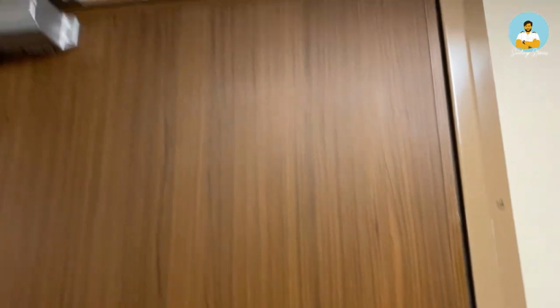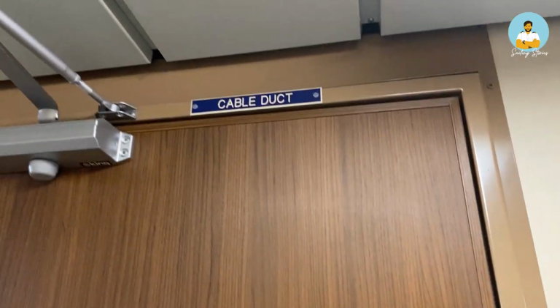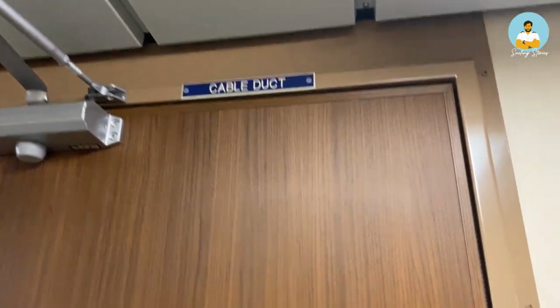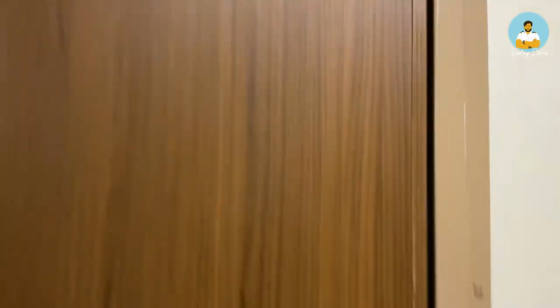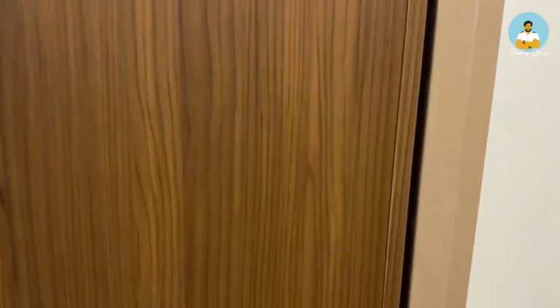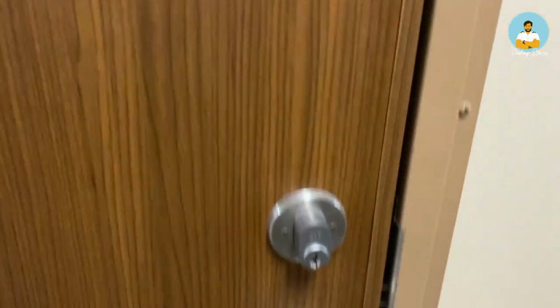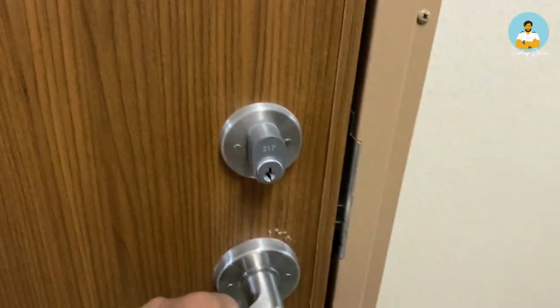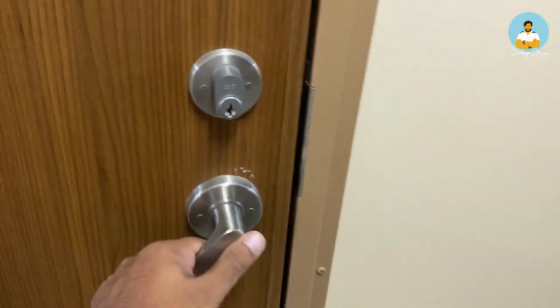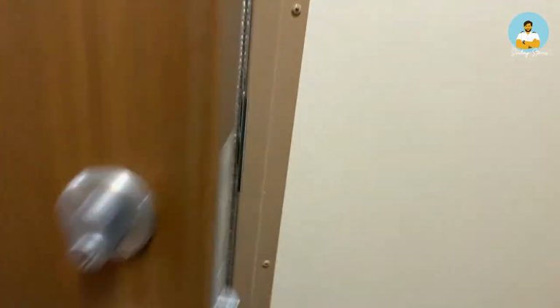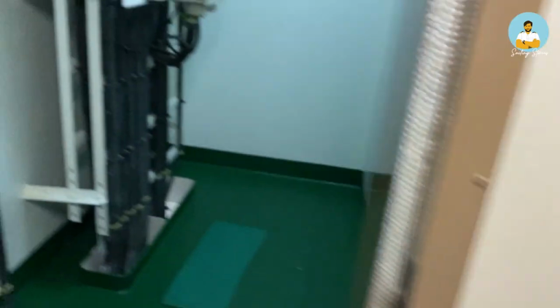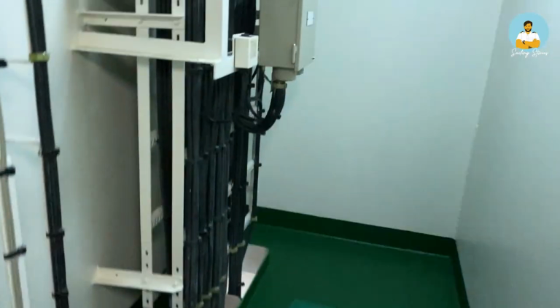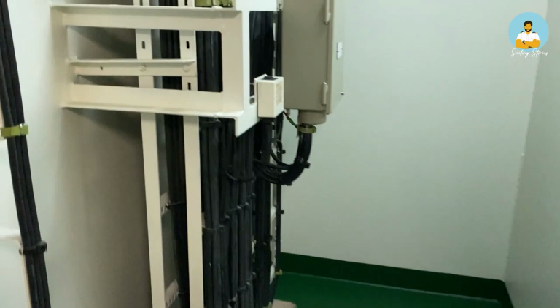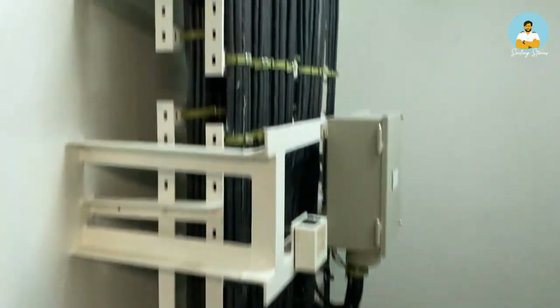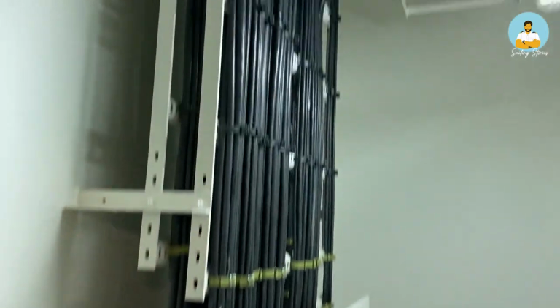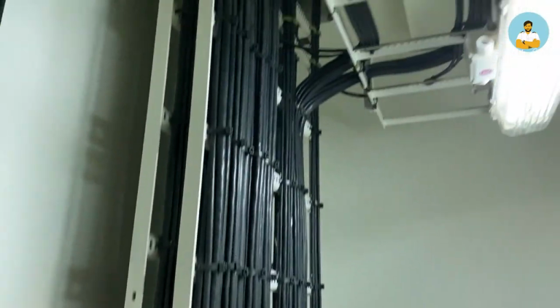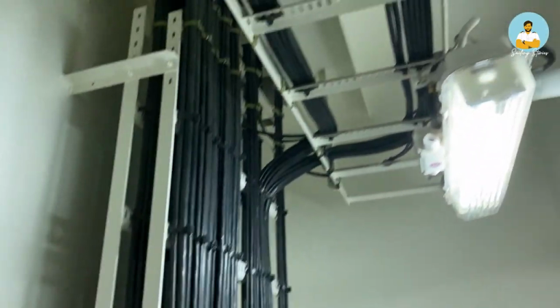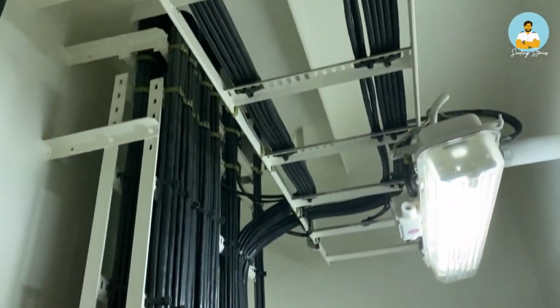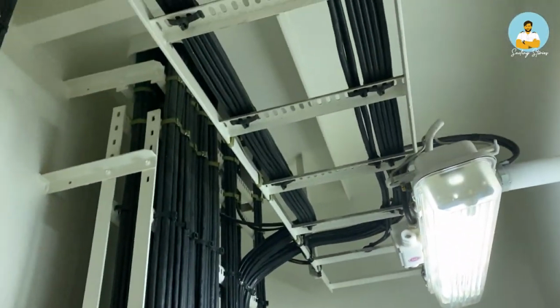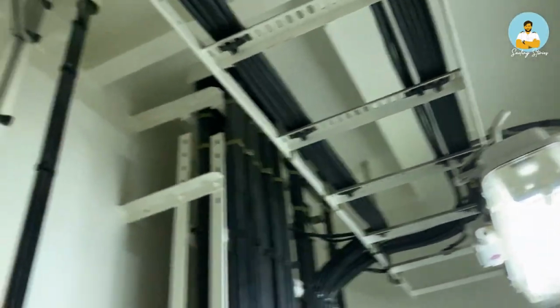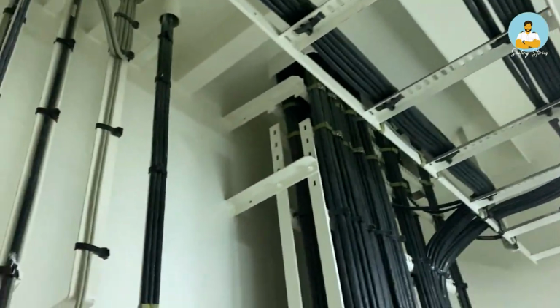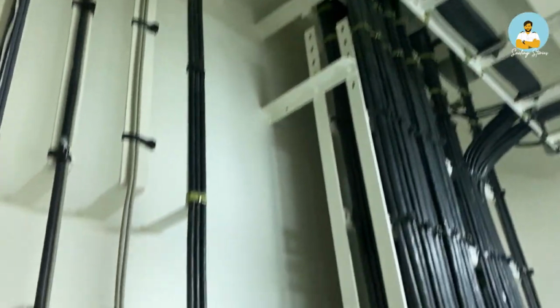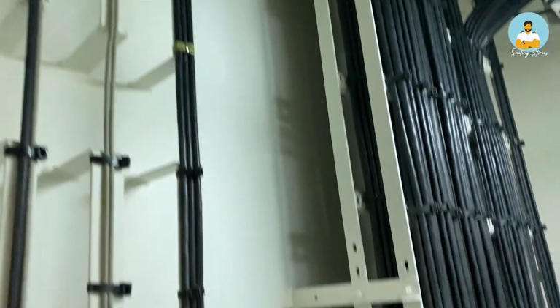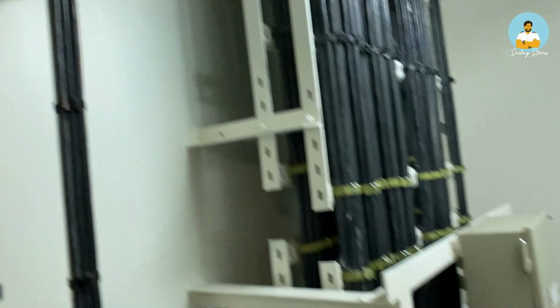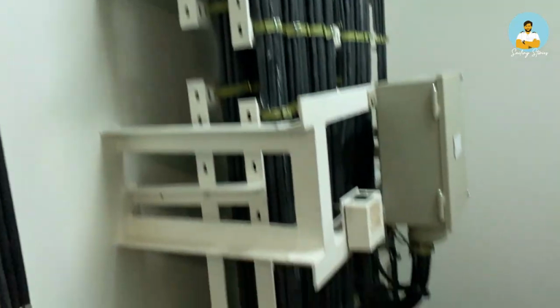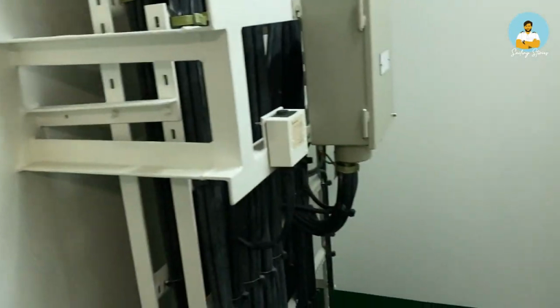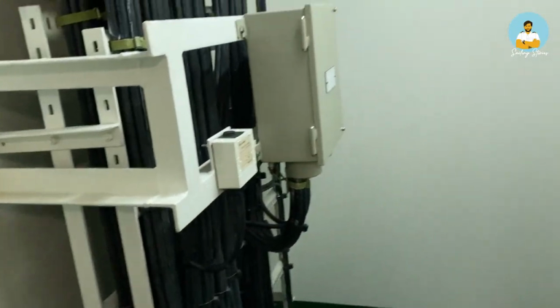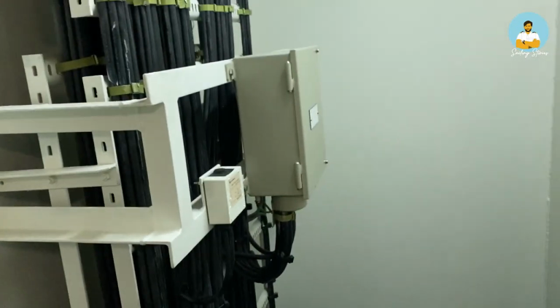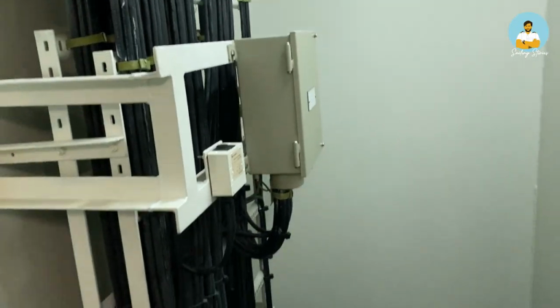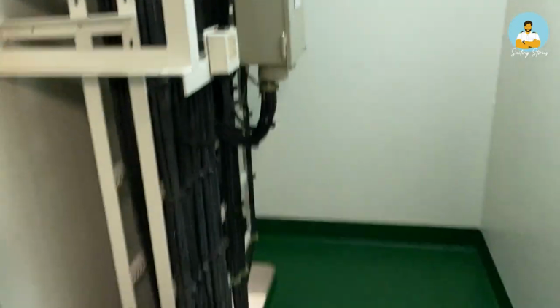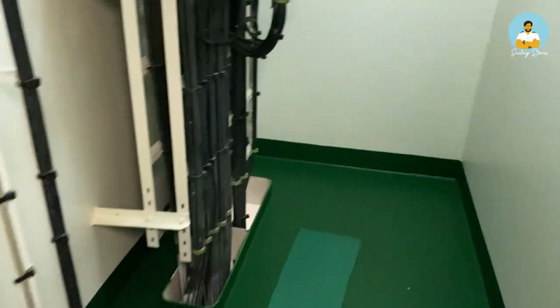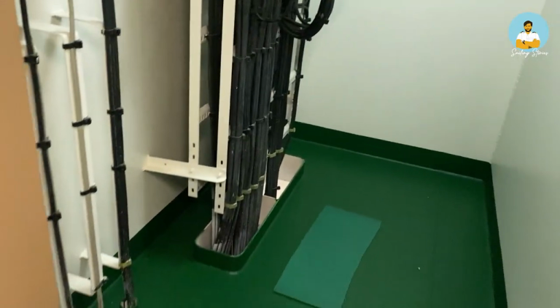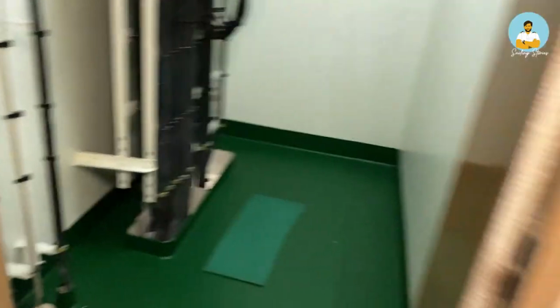This is a cable duct — all the cables go through here, running from deck to deck. This is present on every deck.